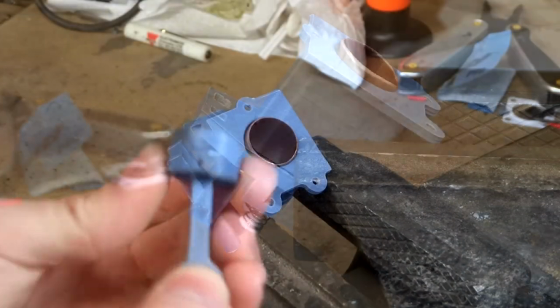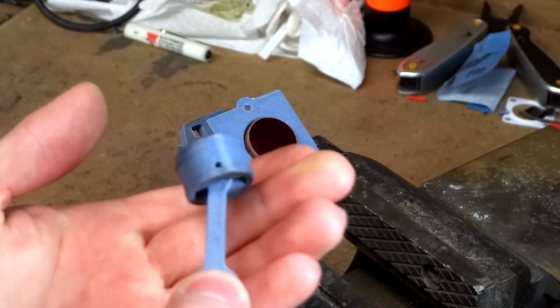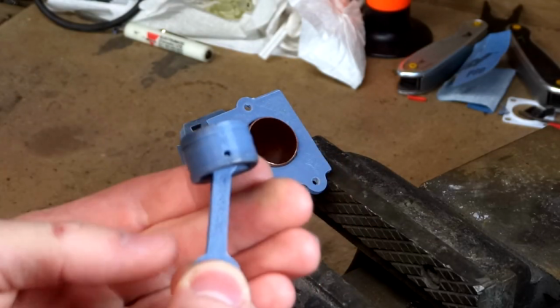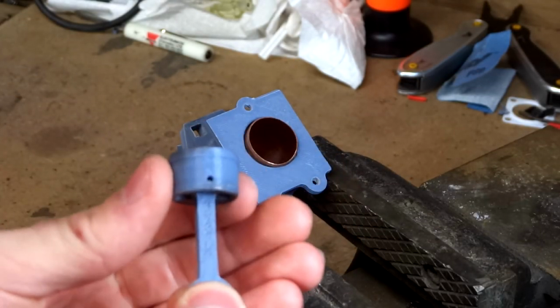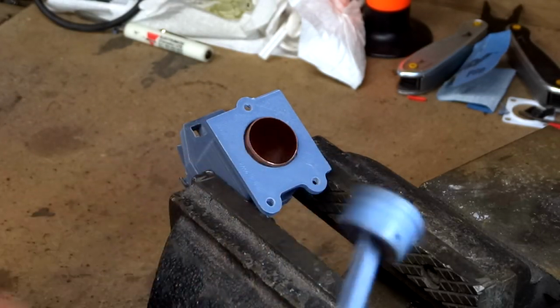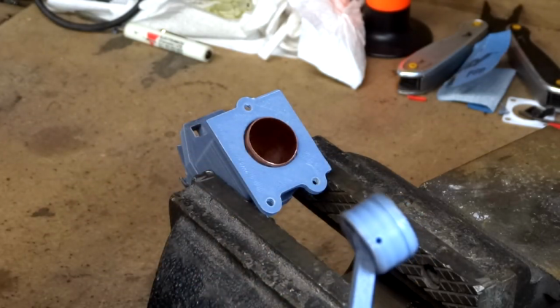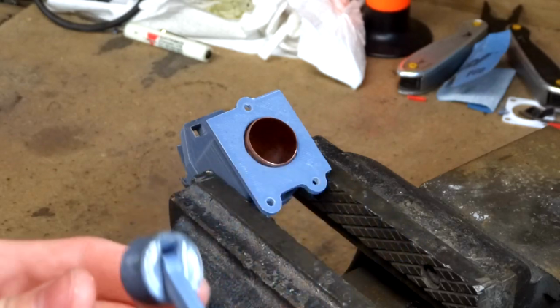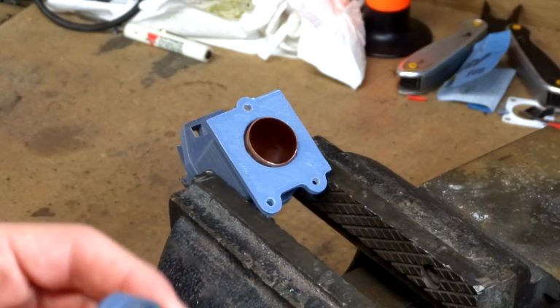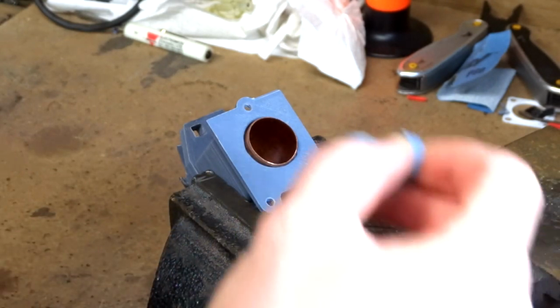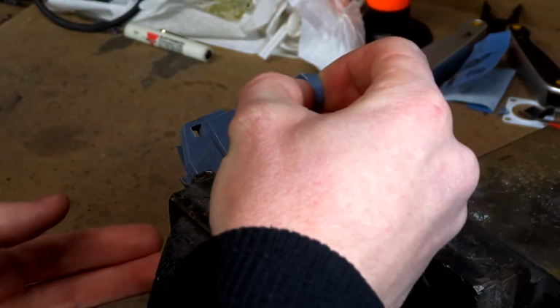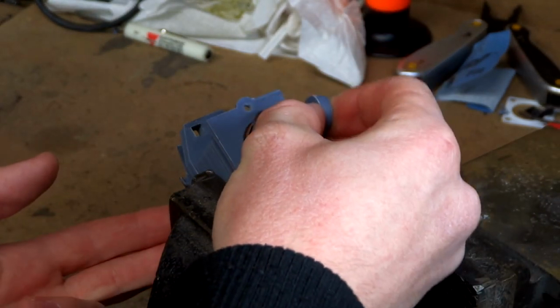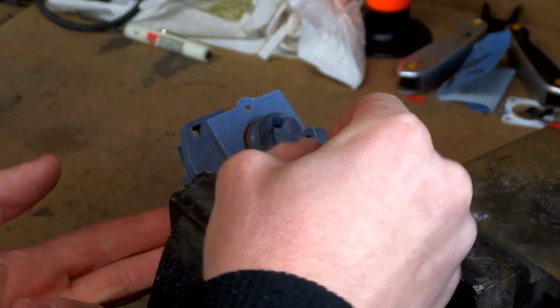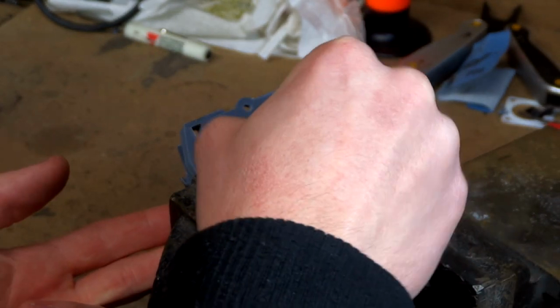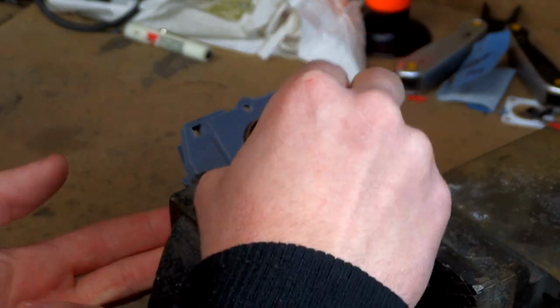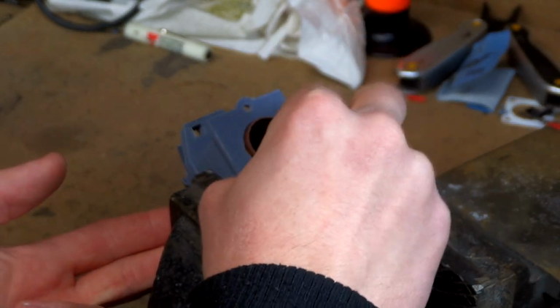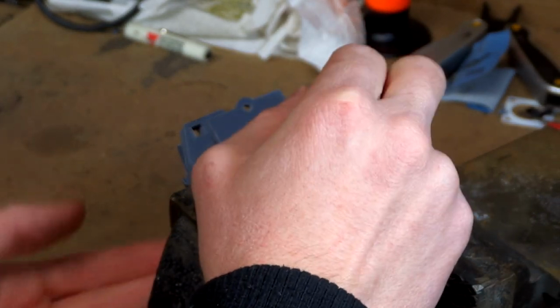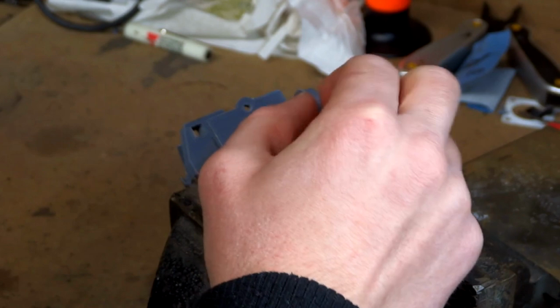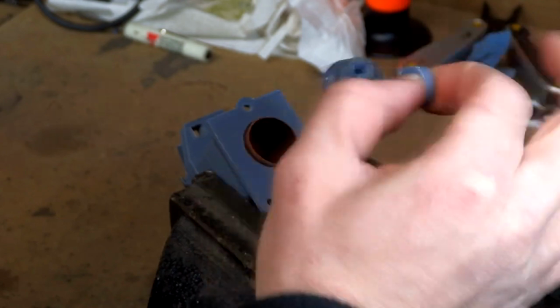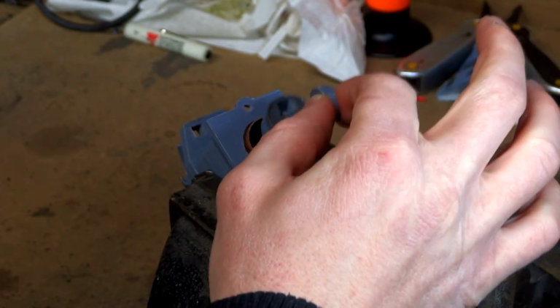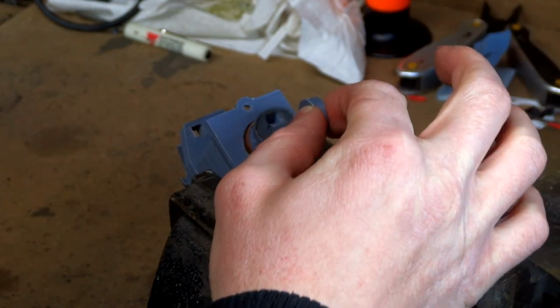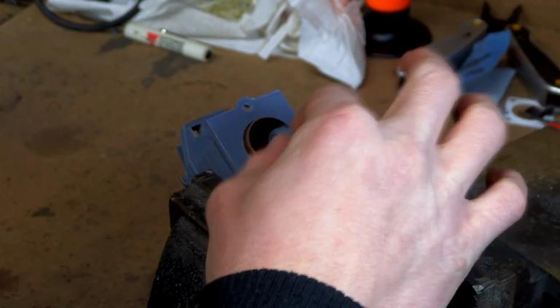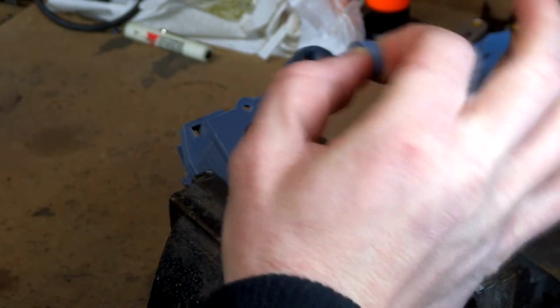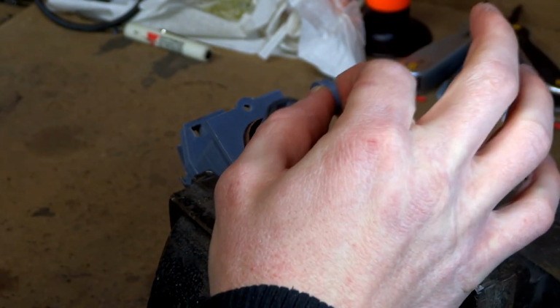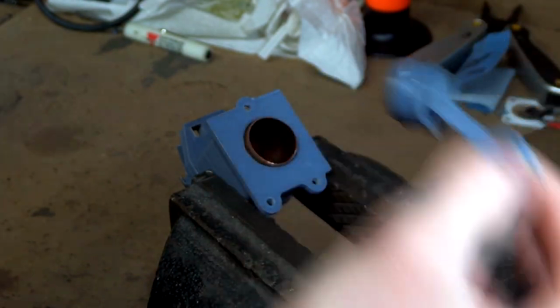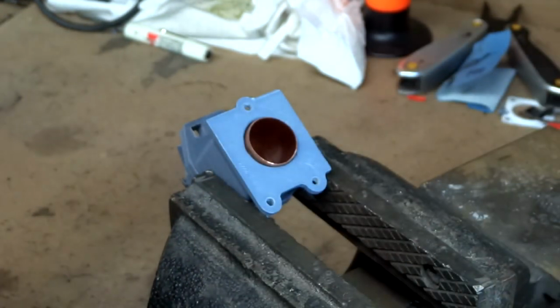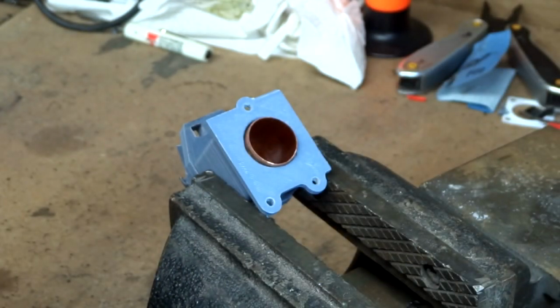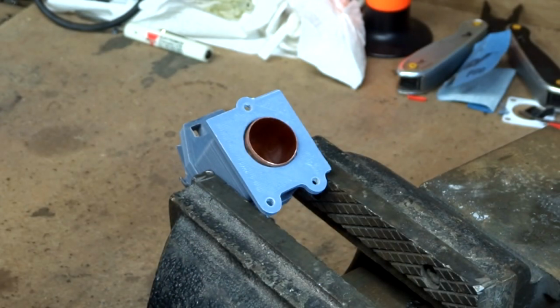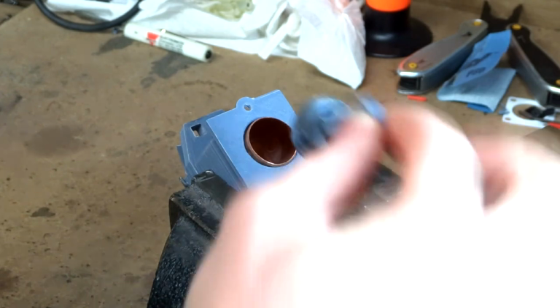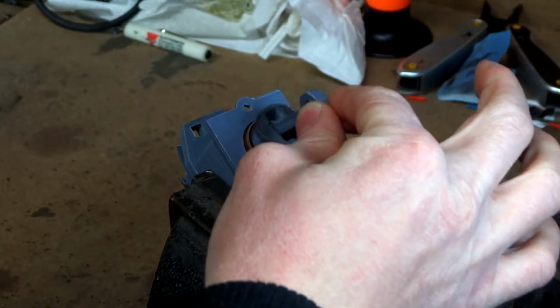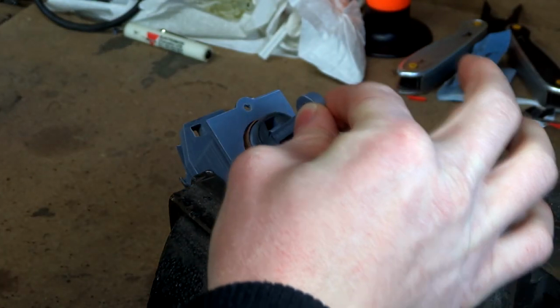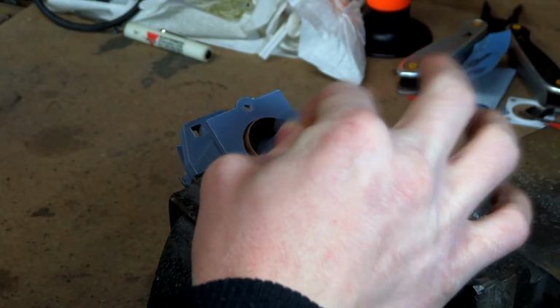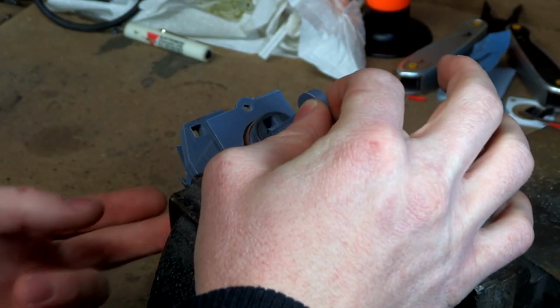The one we're going to try first is the one that doesn't have any kind of rings on it. Let's see how much compression it has. It doesn't really seem like it has much at all. It doesn't take any amount of force to push it down.